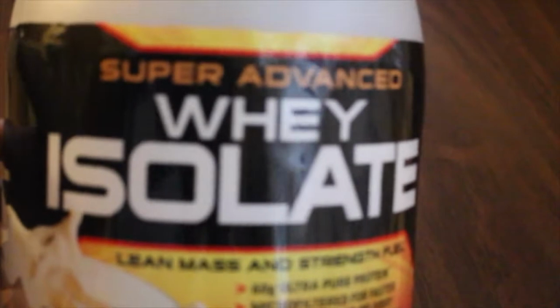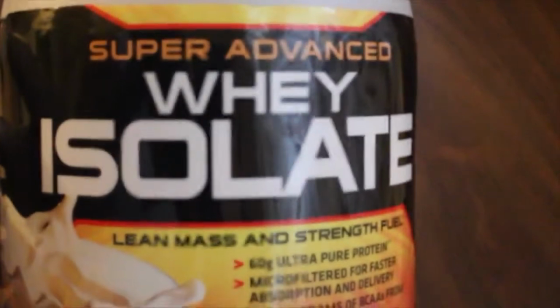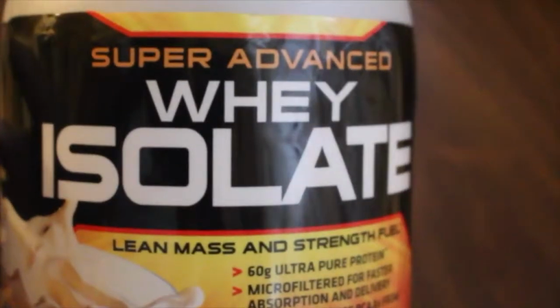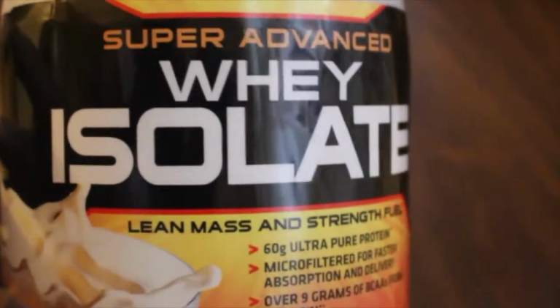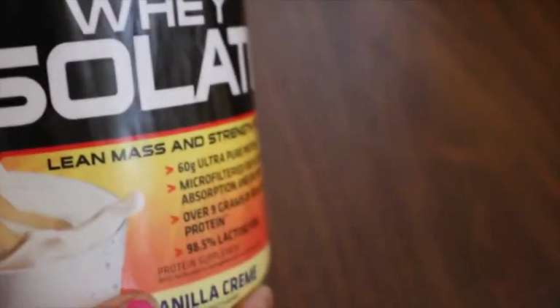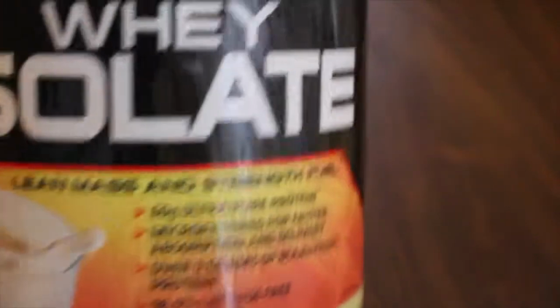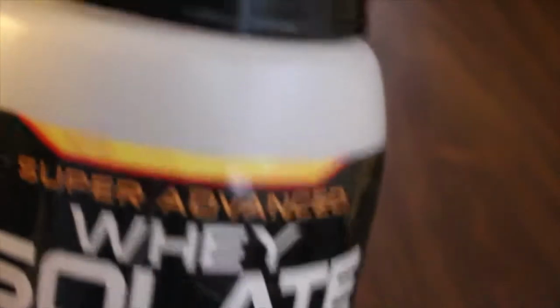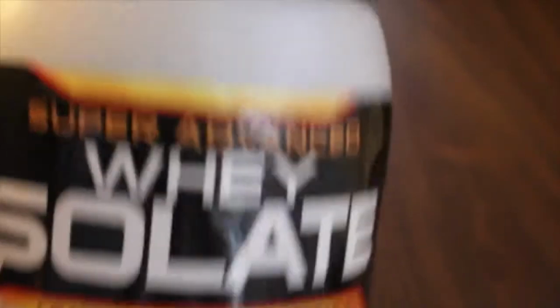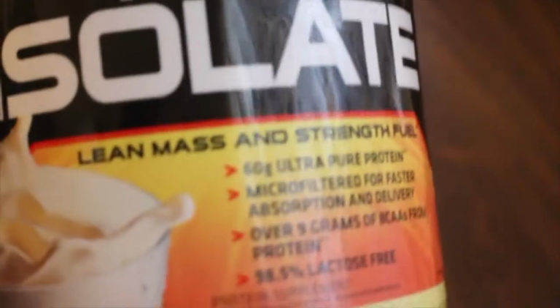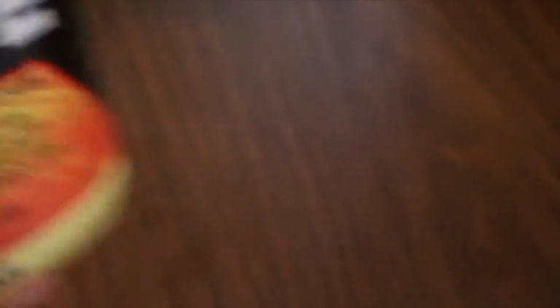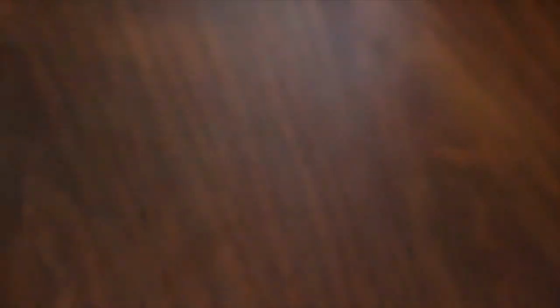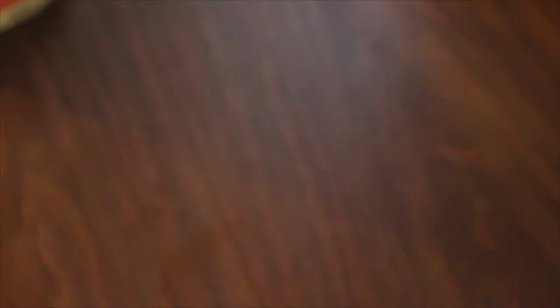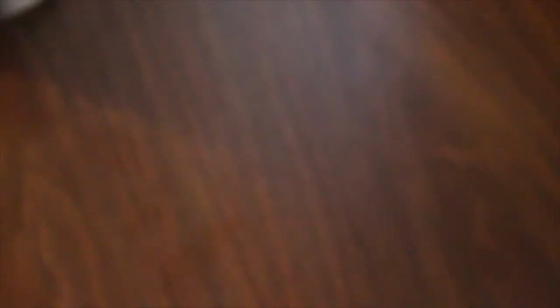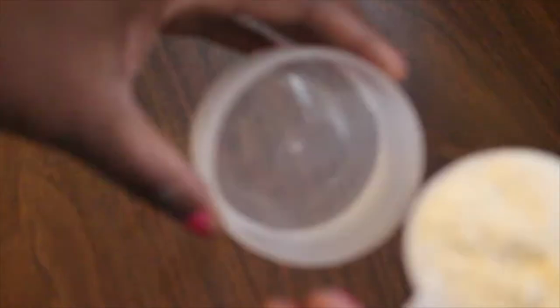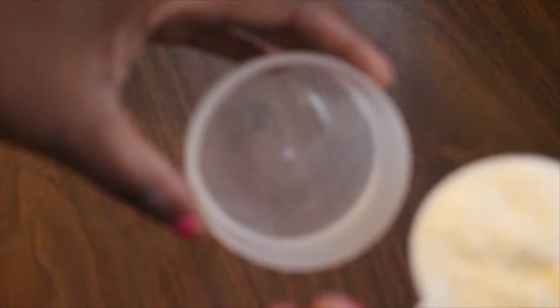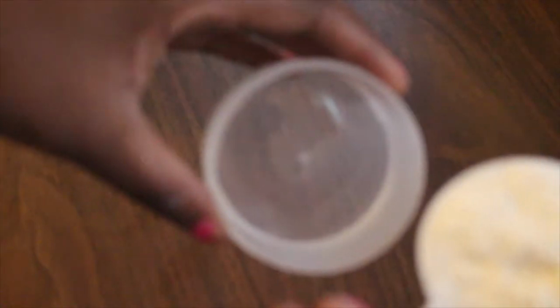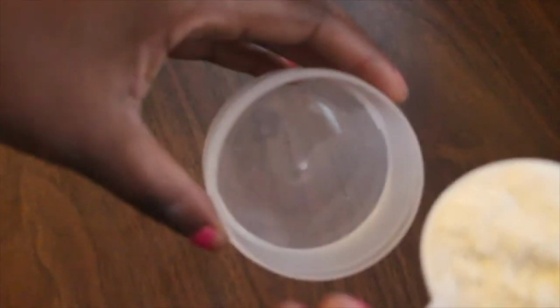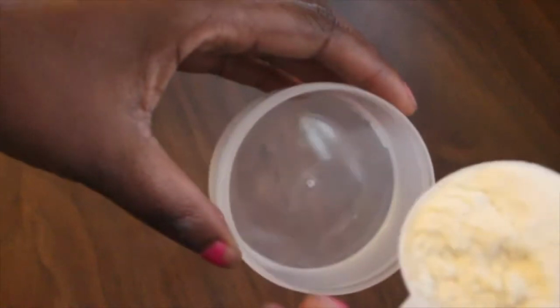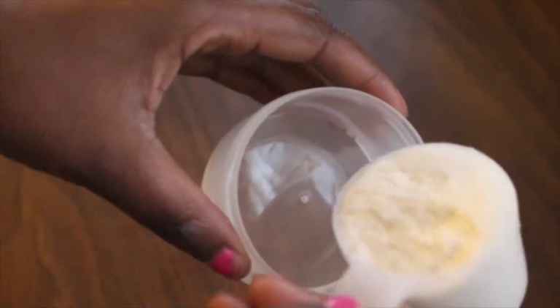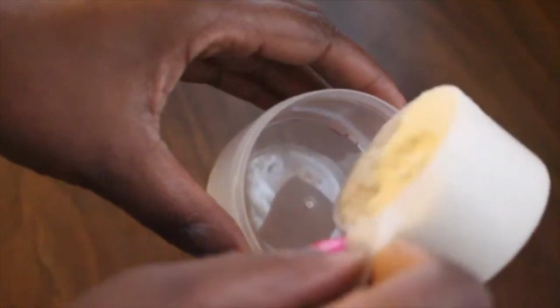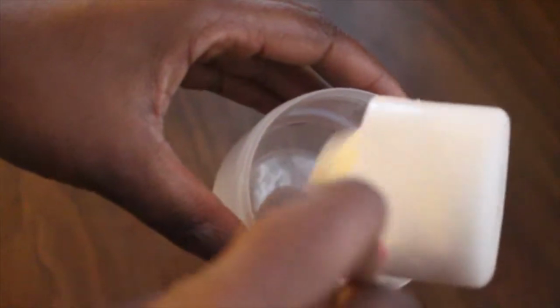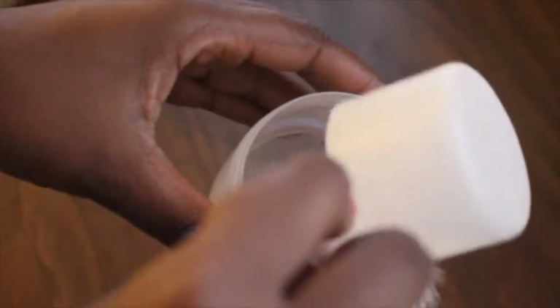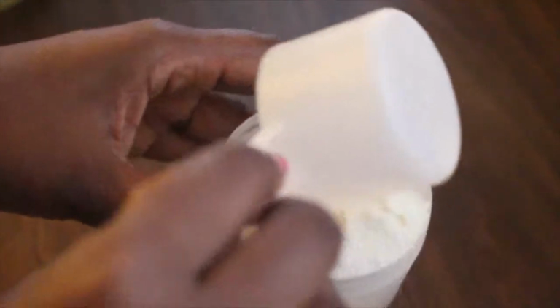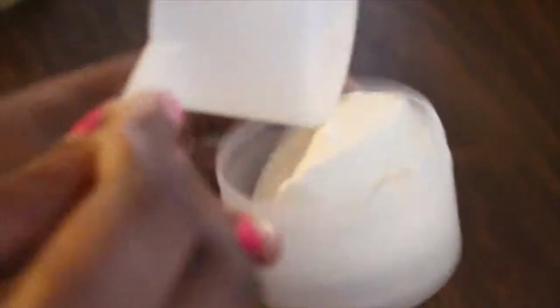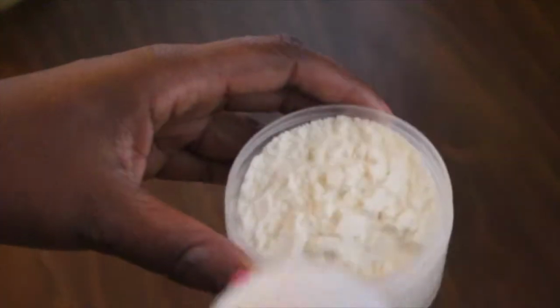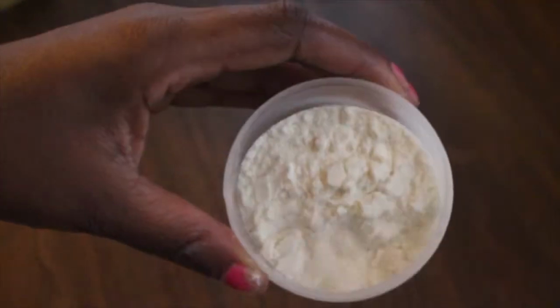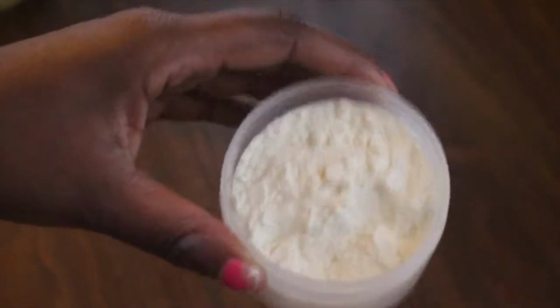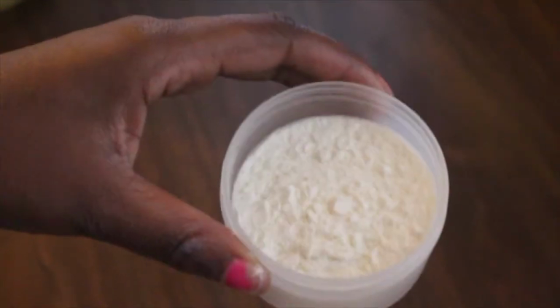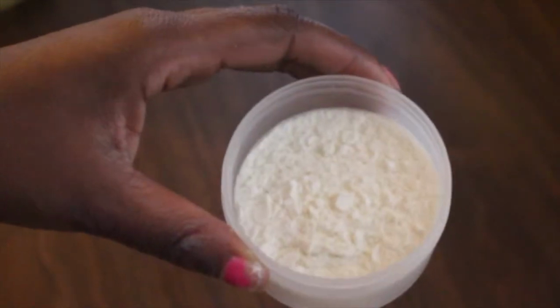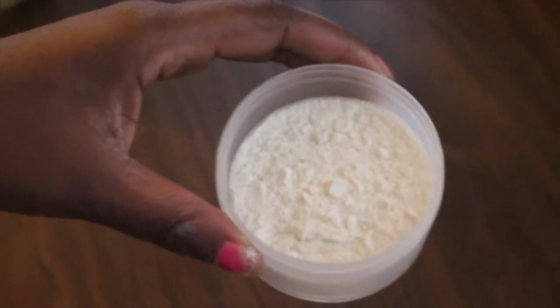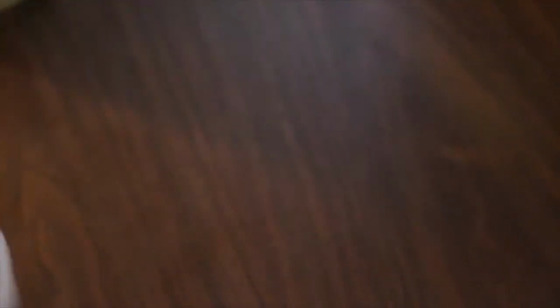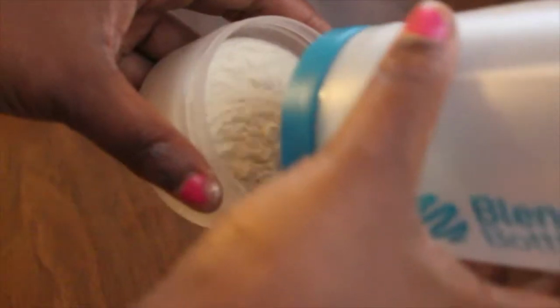This is the actual protein that I use — I get it from Walmart. It lasts me a pretty long time because I don't over-indulge in it. Low carb, high protein is what I usually look for on the label. I just pour my protein in the bottom compartment and slap it on the bottle.